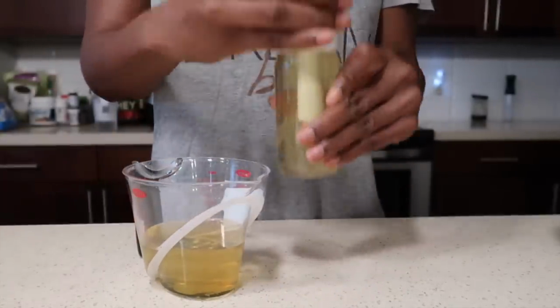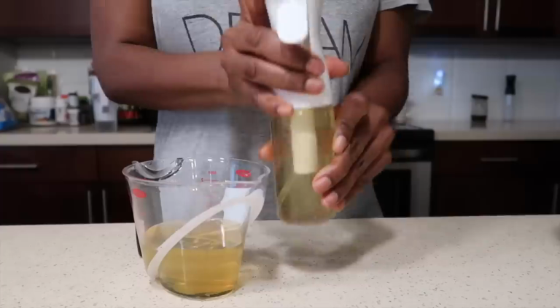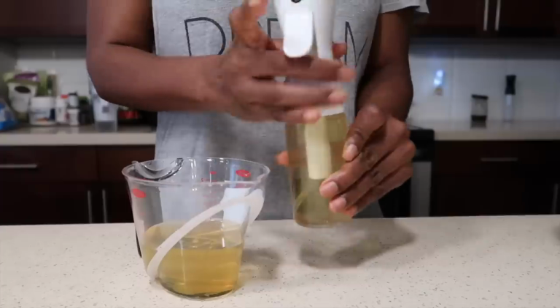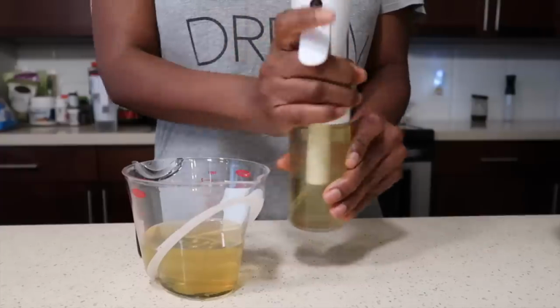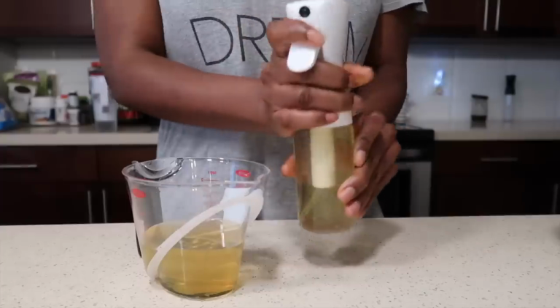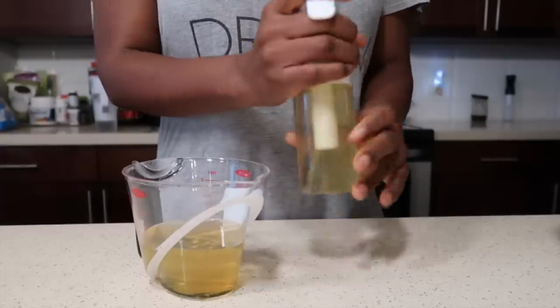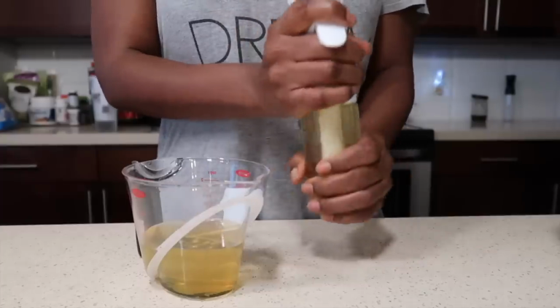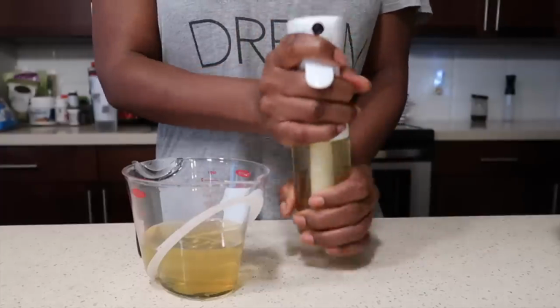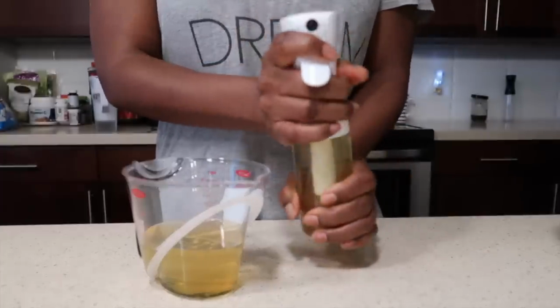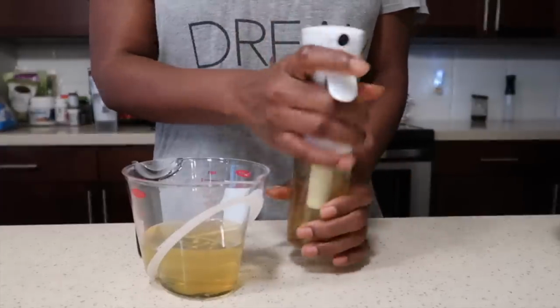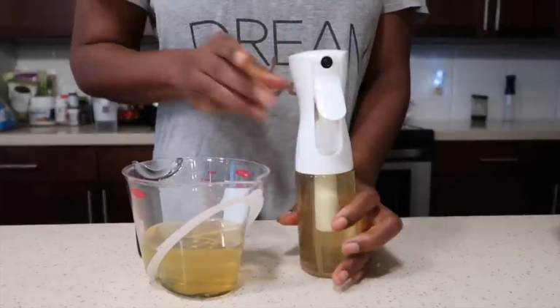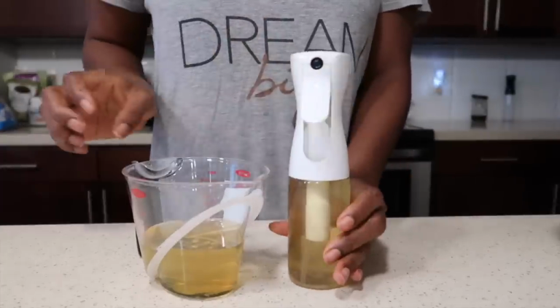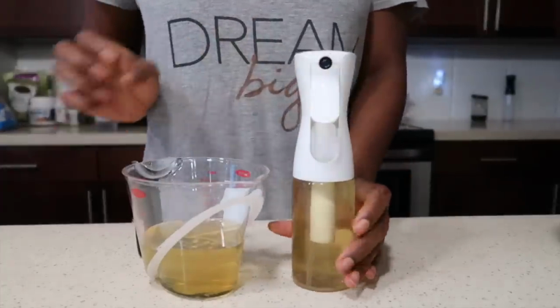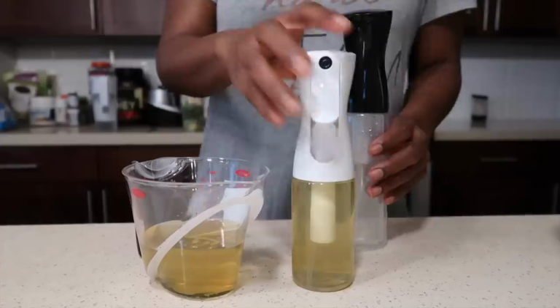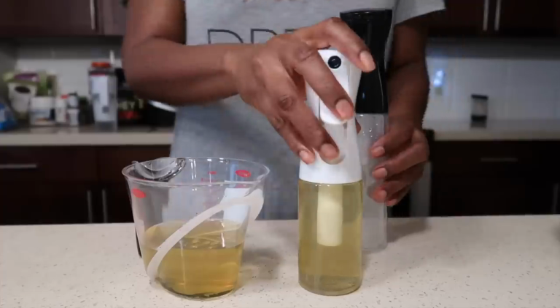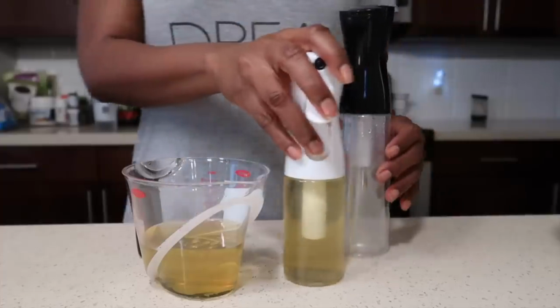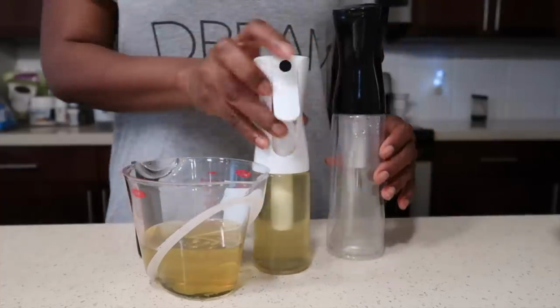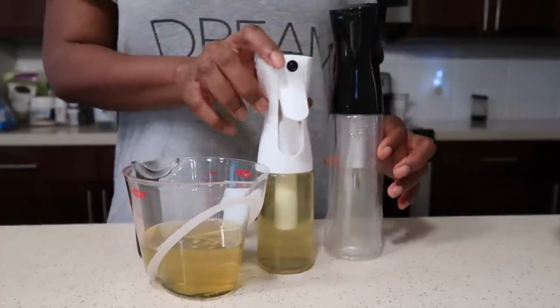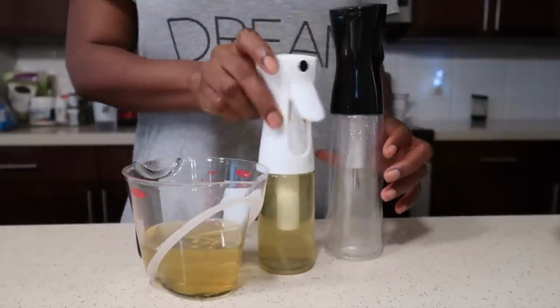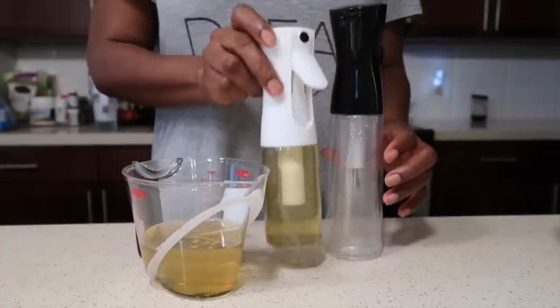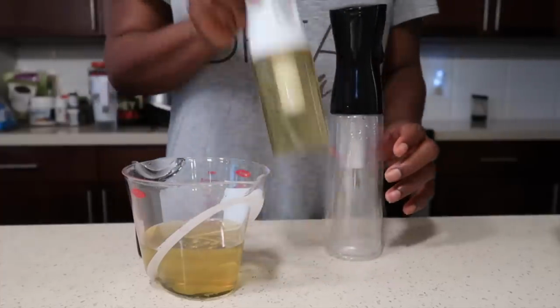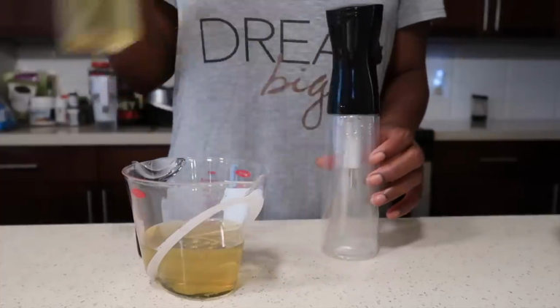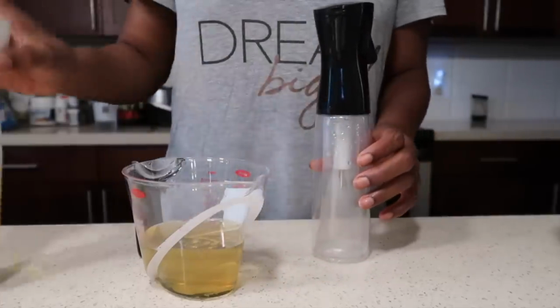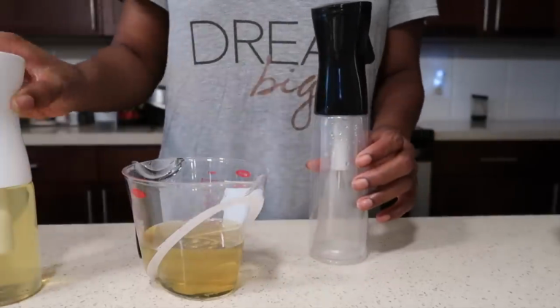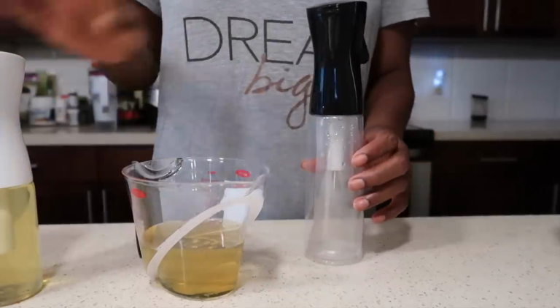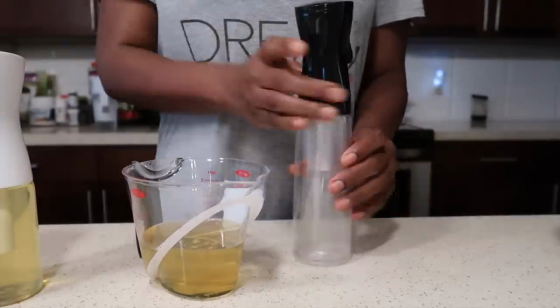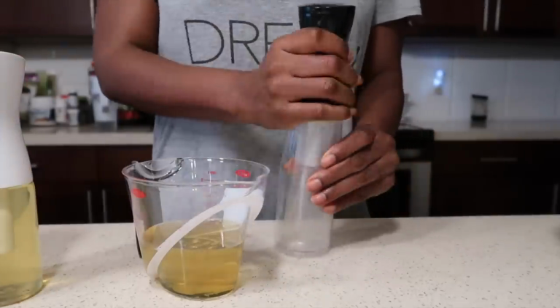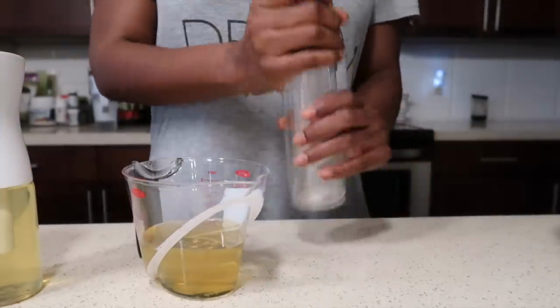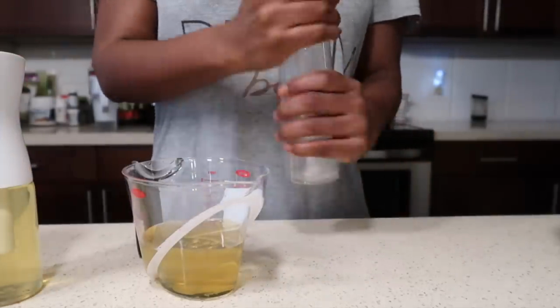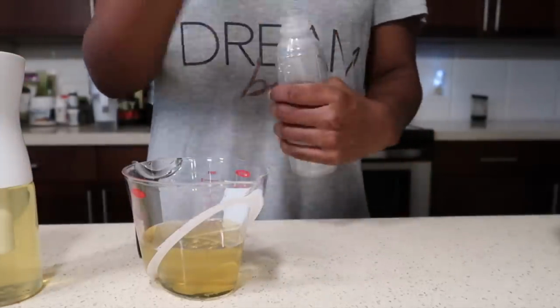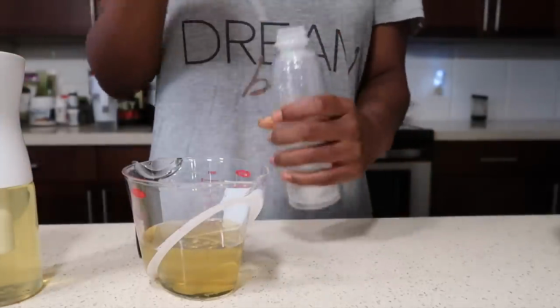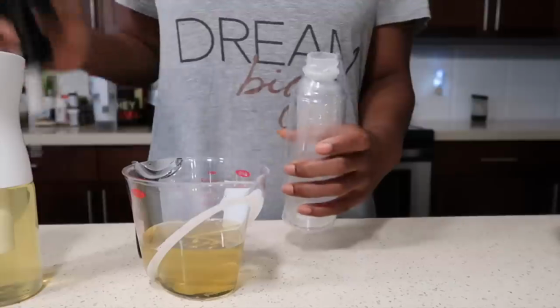As you can see, I definitely made too much, but I'm just going to put the rest in another spray bottle and freeze it so that I can use it for another week.